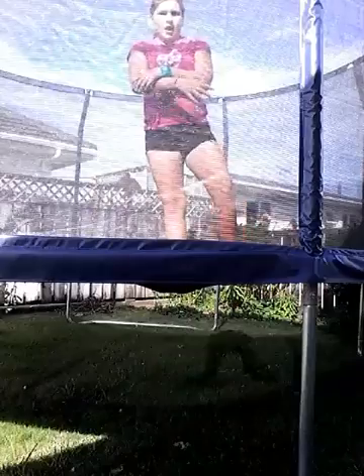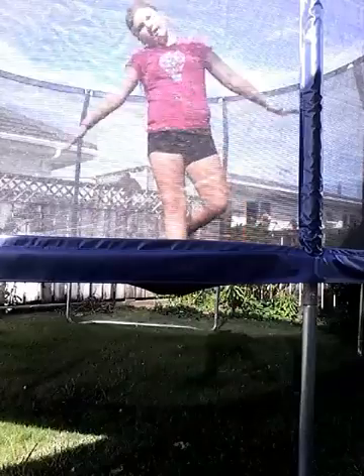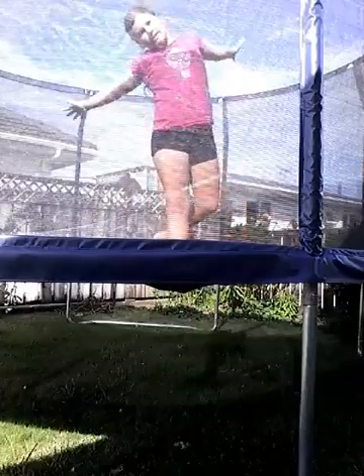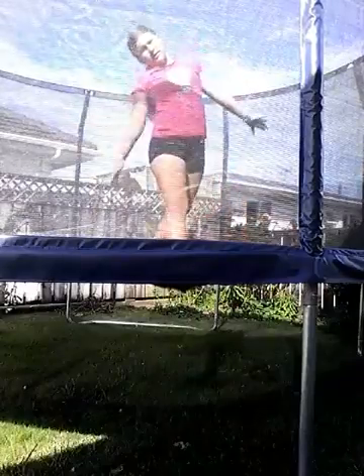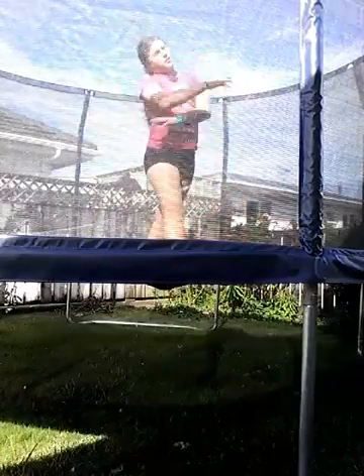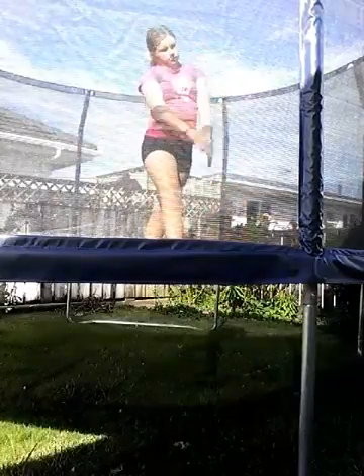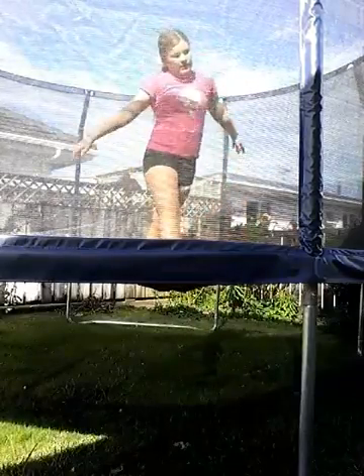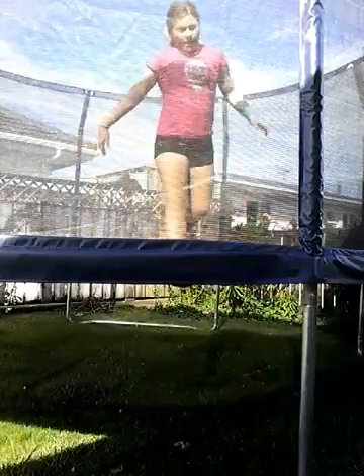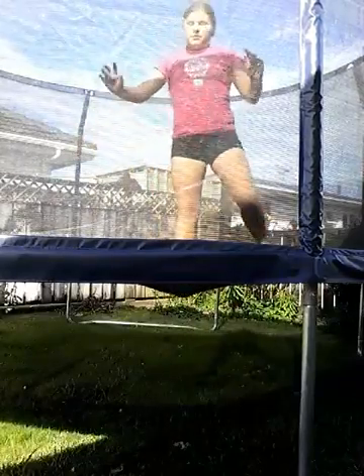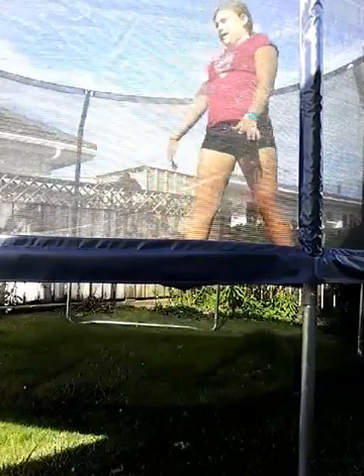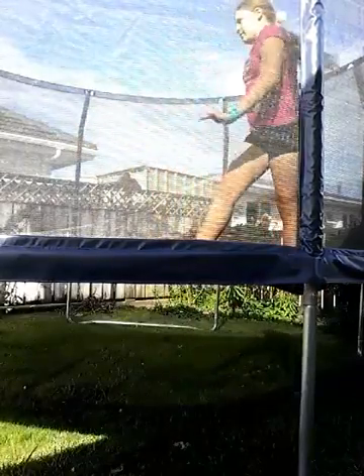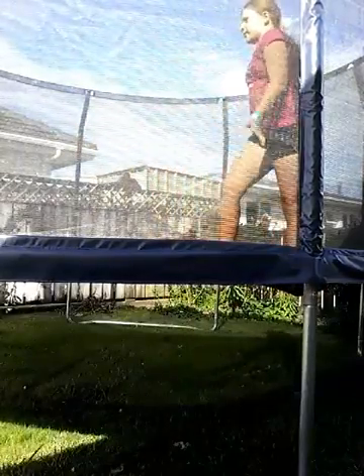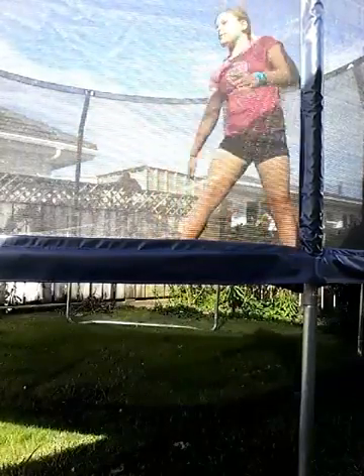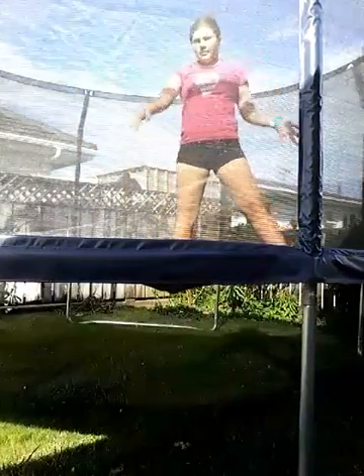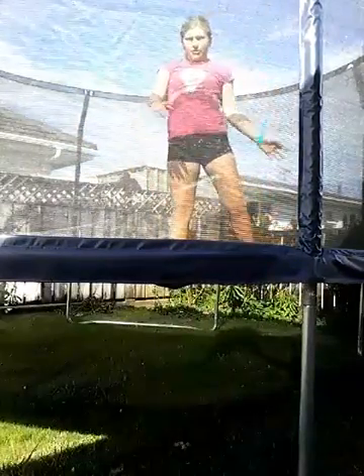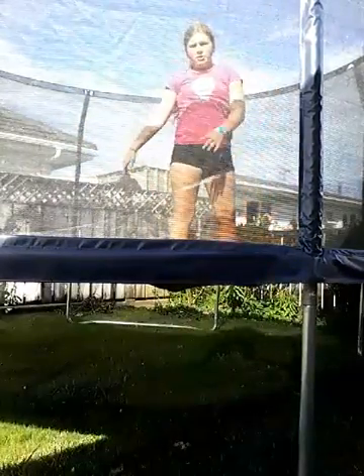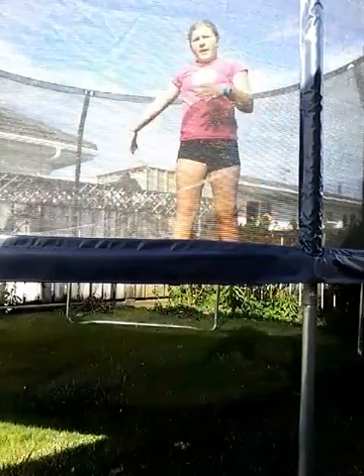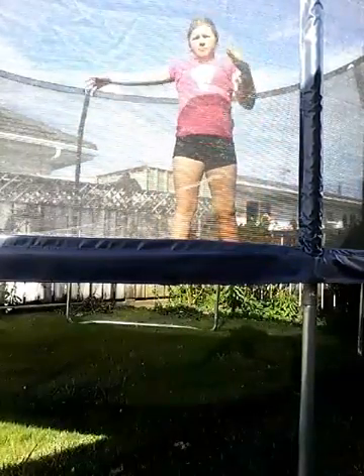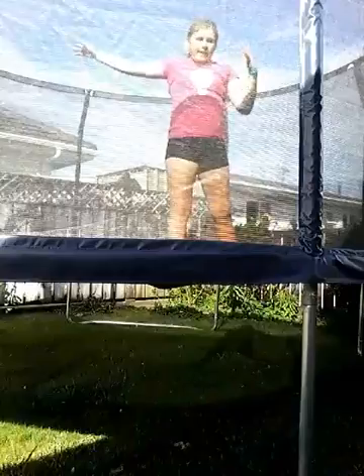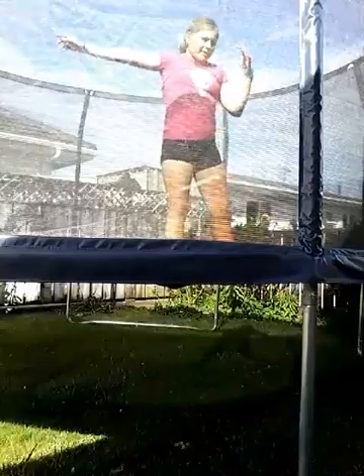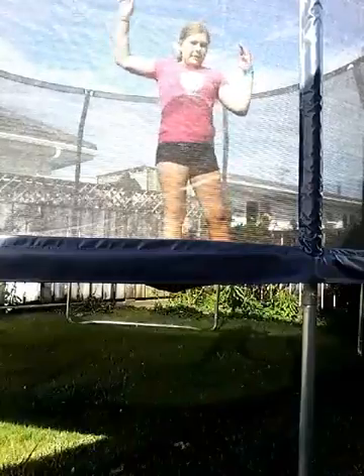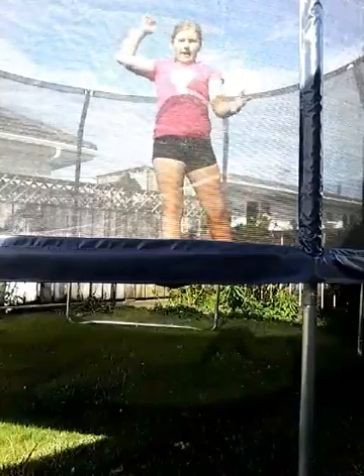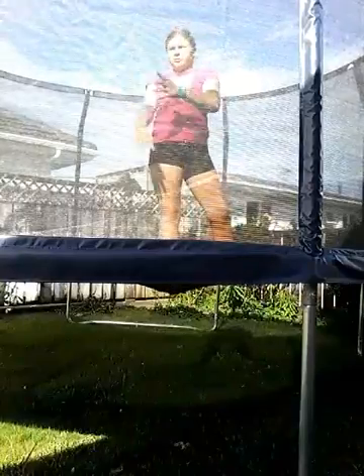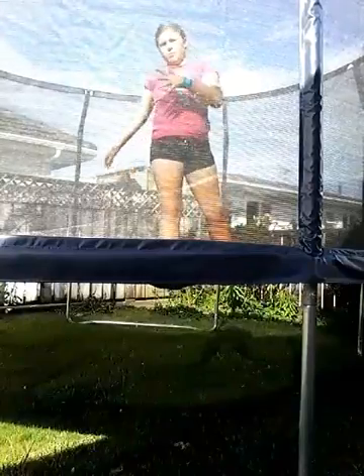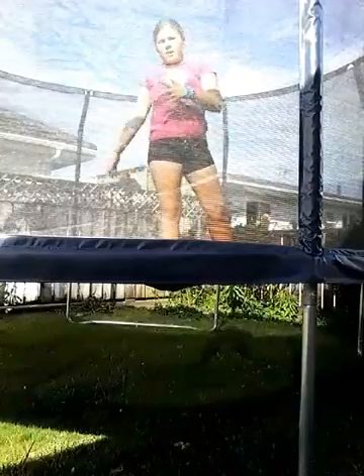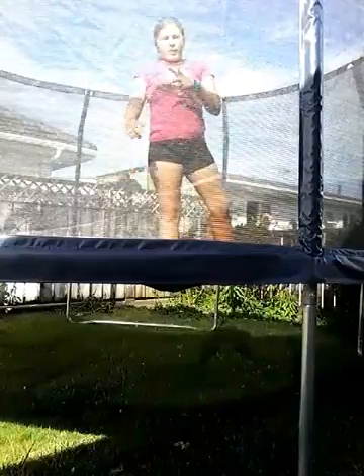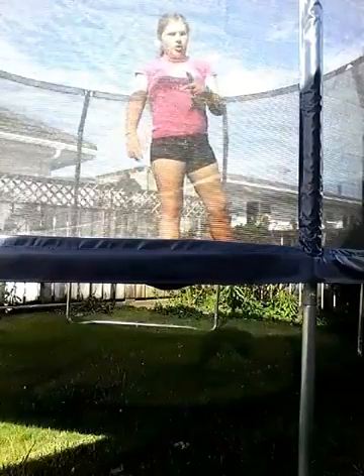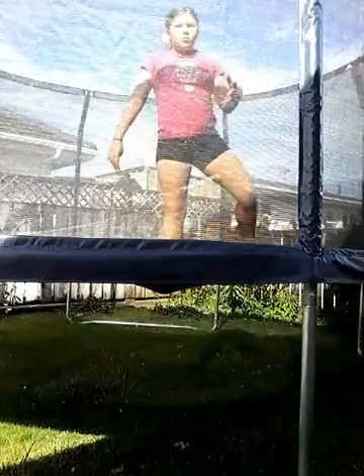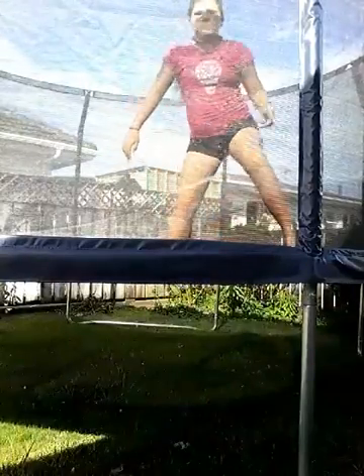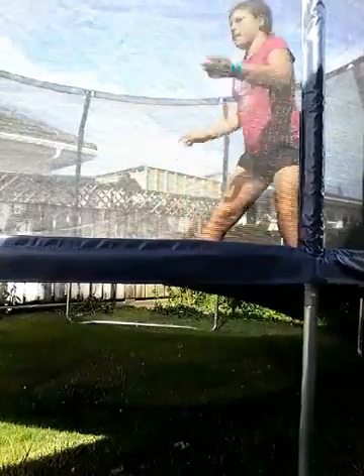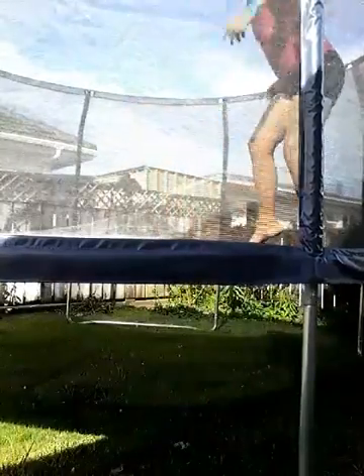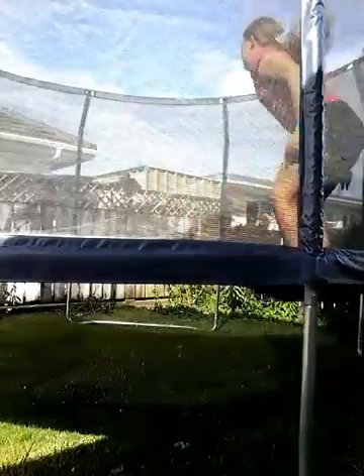Hi guys, it's YouTube Kids. Today I'm going to be doing another trampoline tutorial, and I'm going to do a triple bounce drill, which looks something like this.